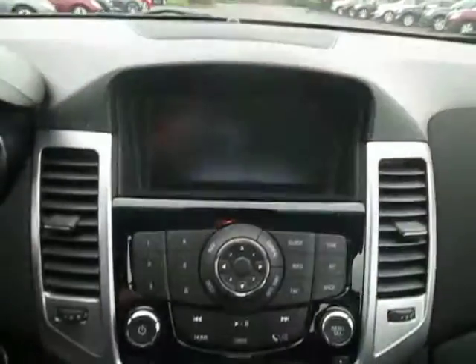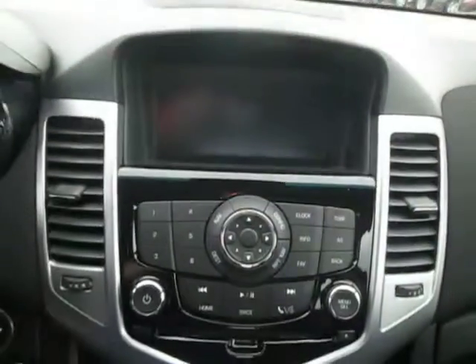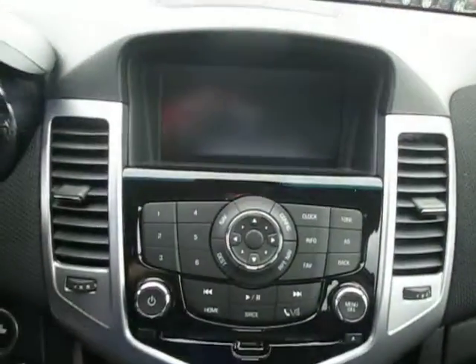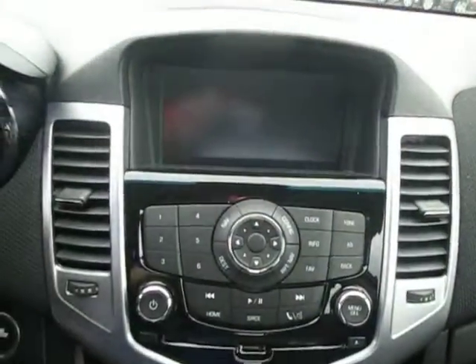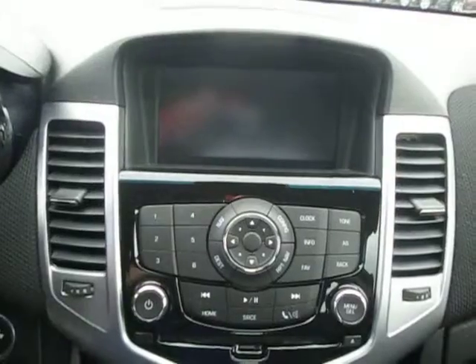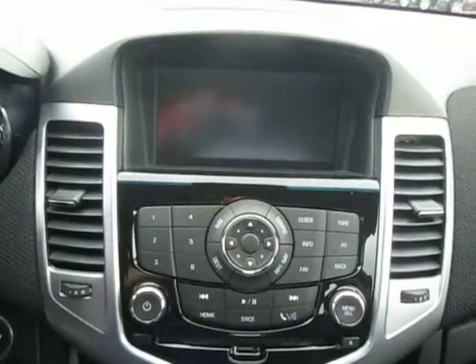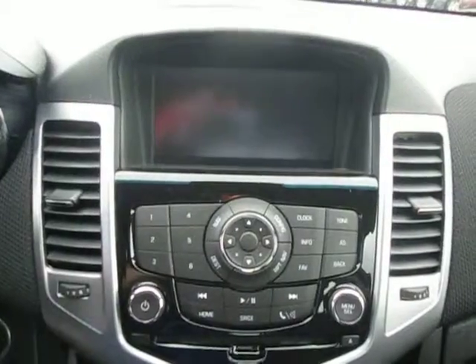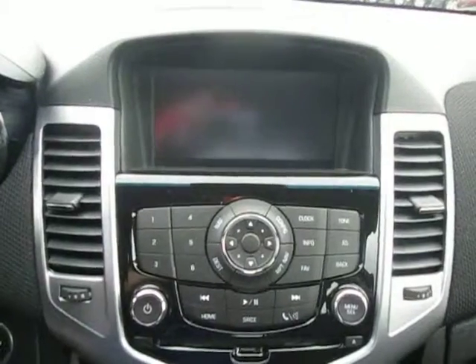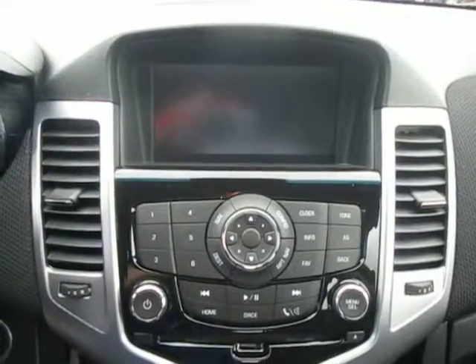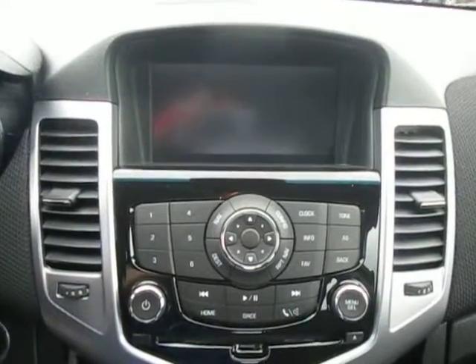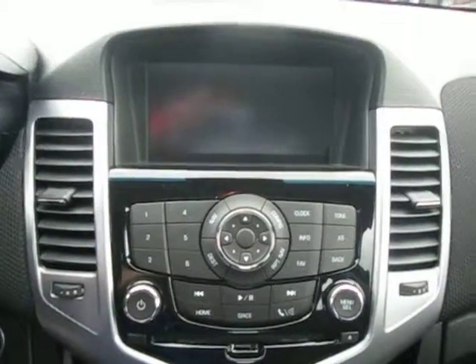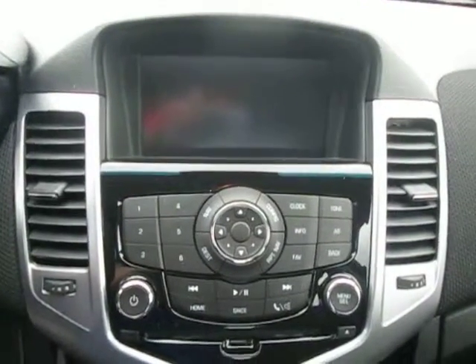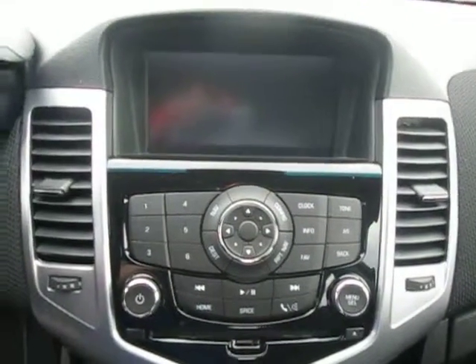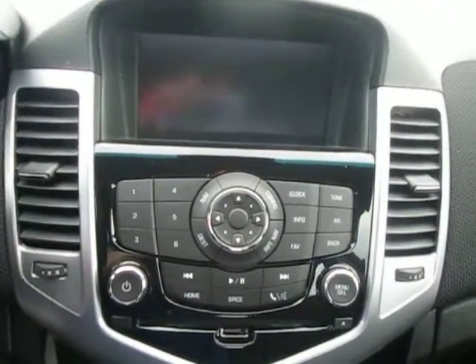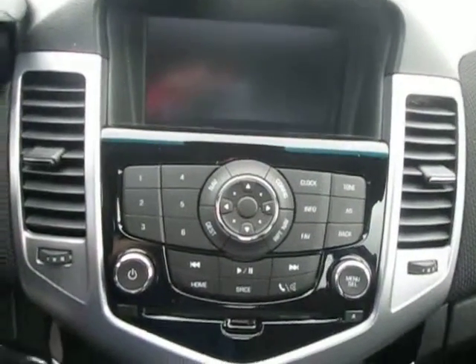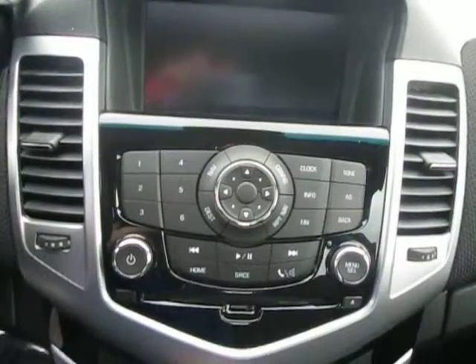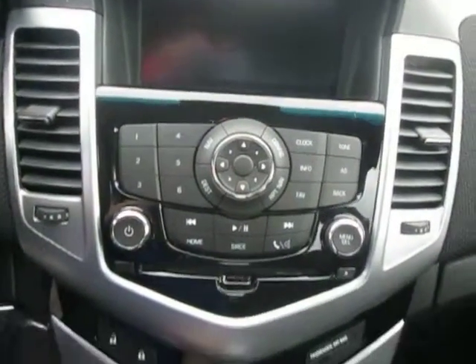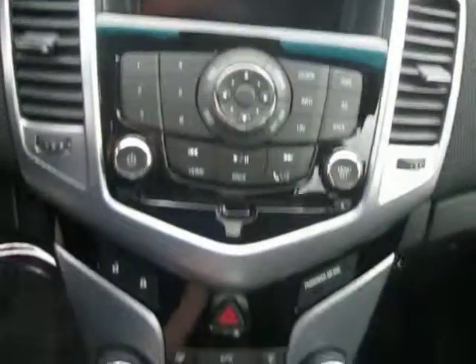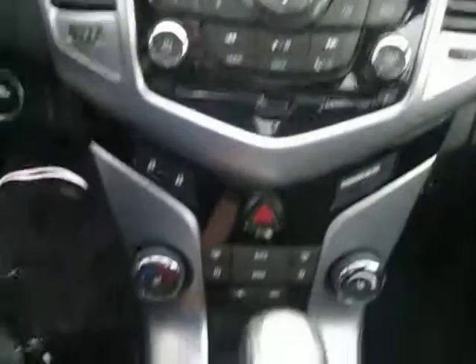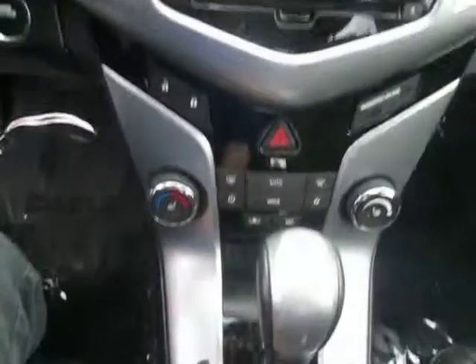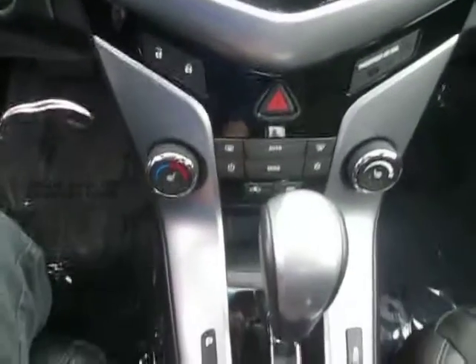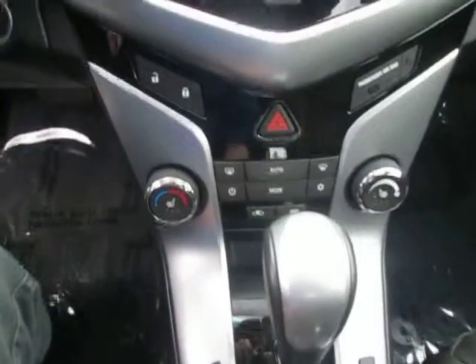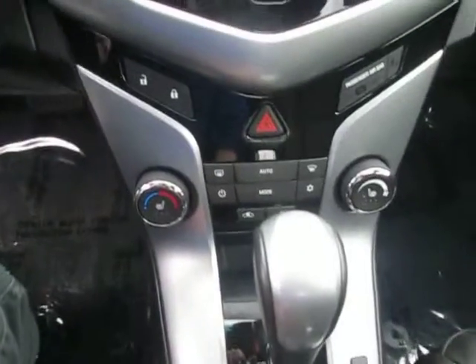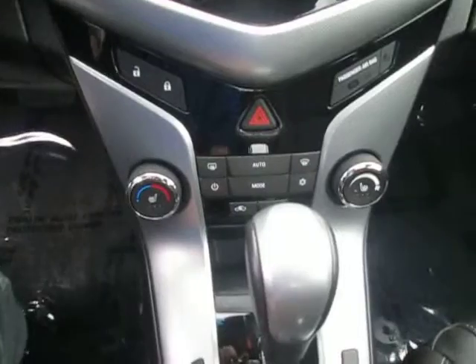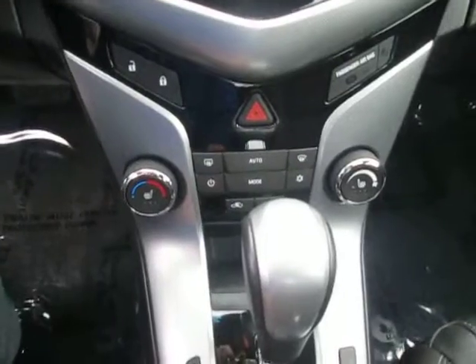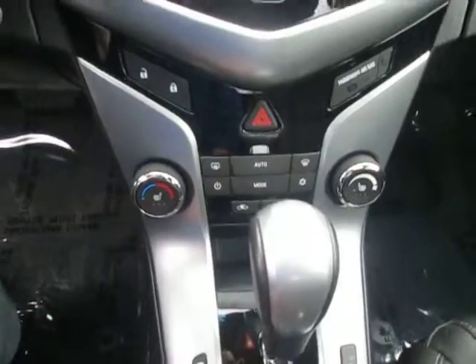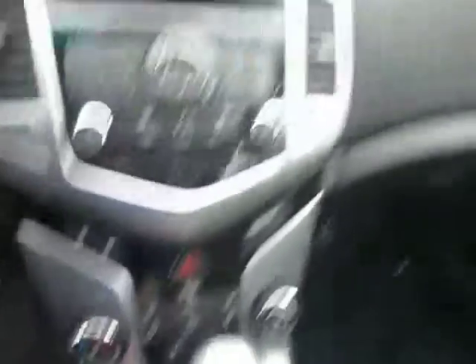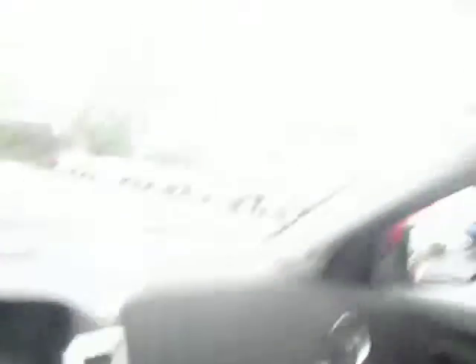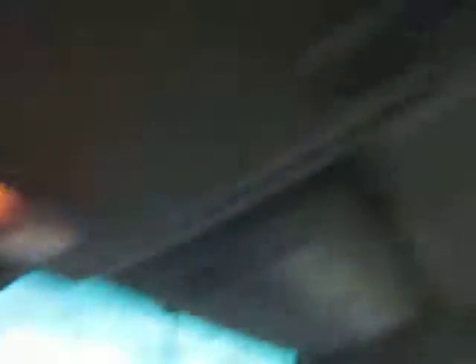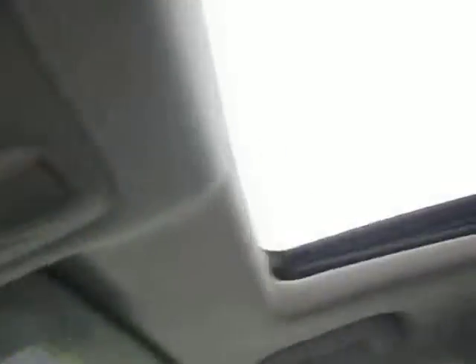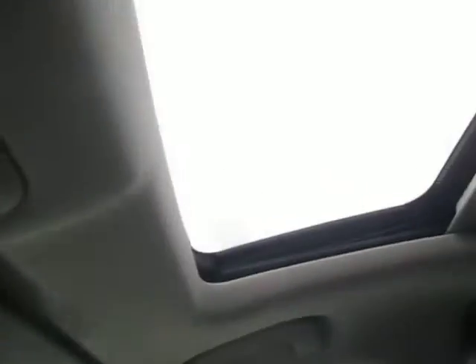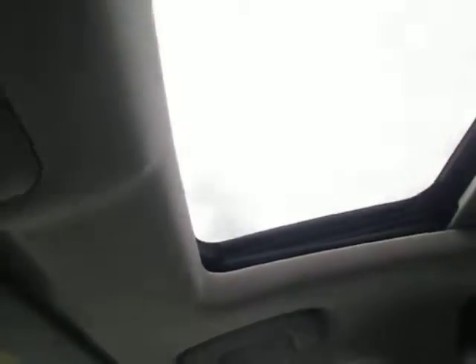Stereo system with AM, FM, XM, CD player, auxiliary port for any music needs. Climate control down below with dual heated seats and a sunroof up top.